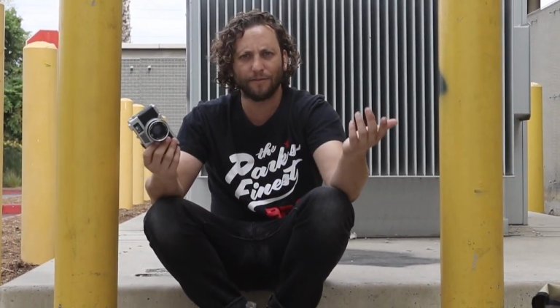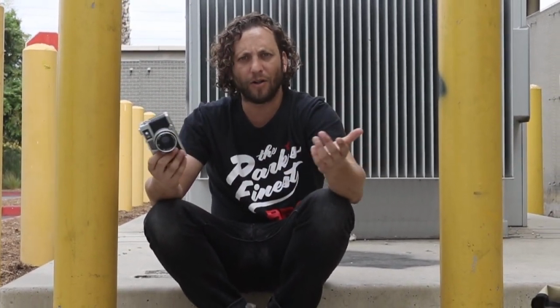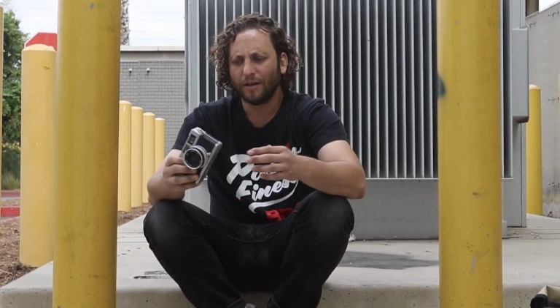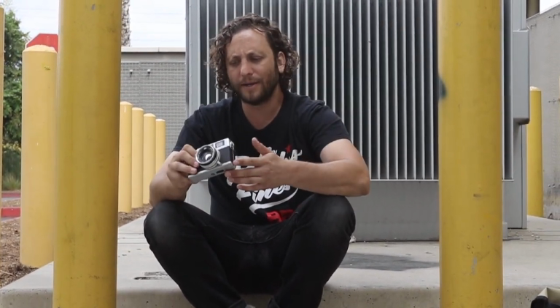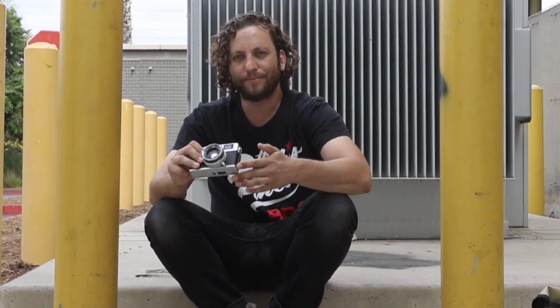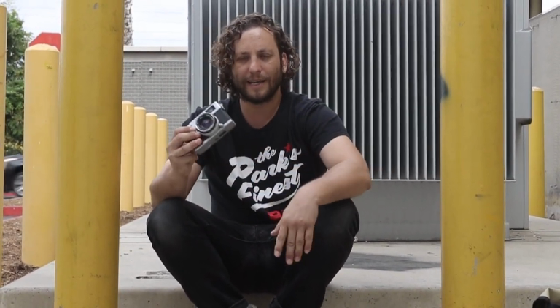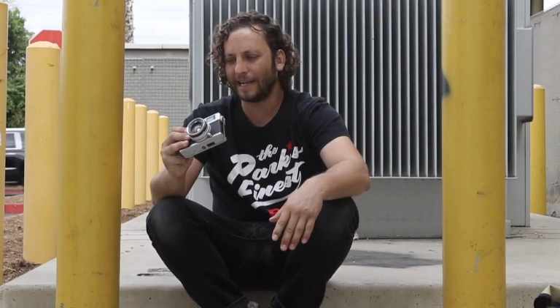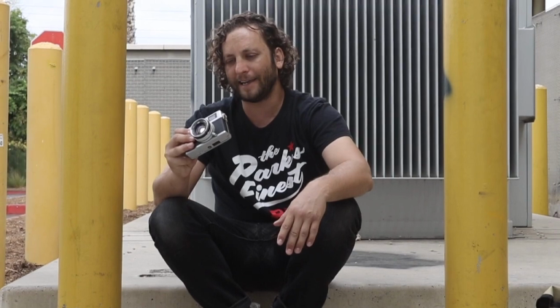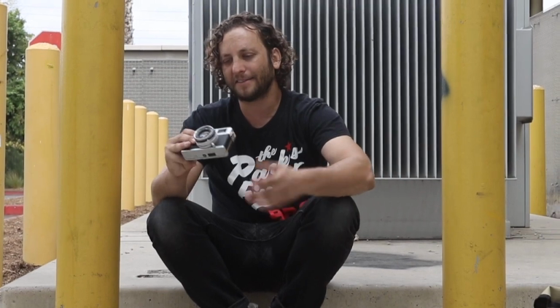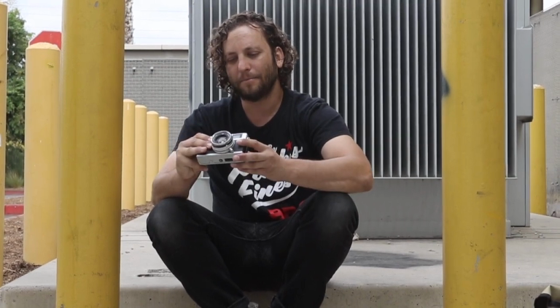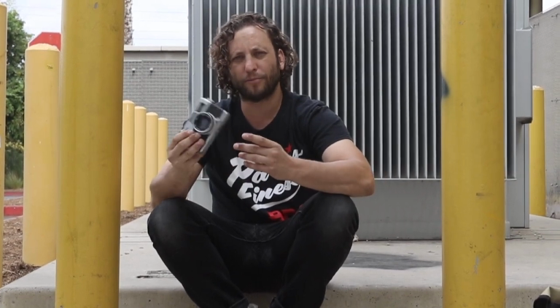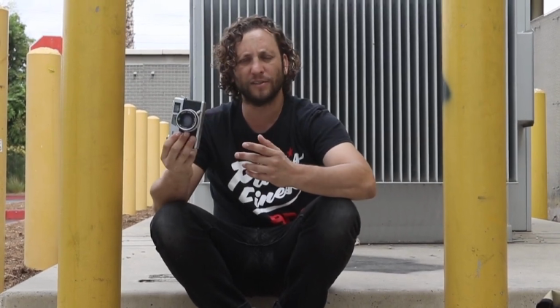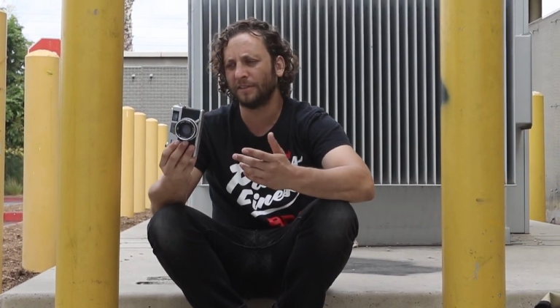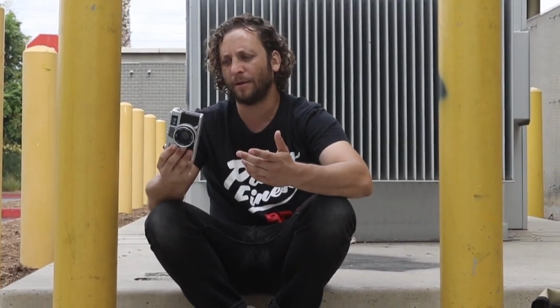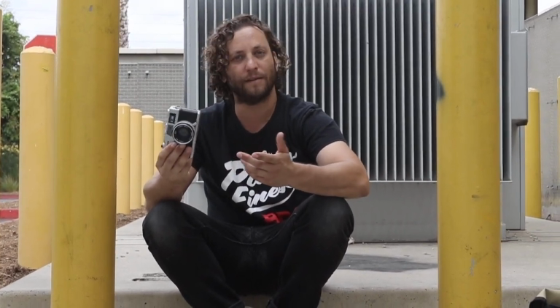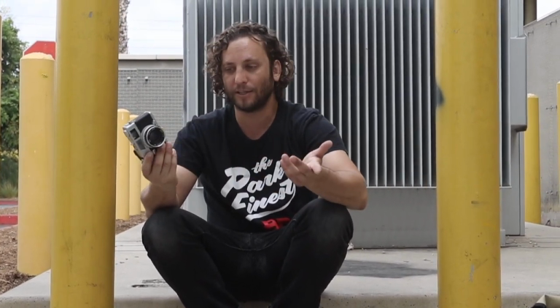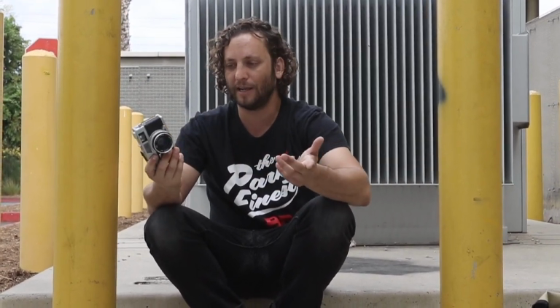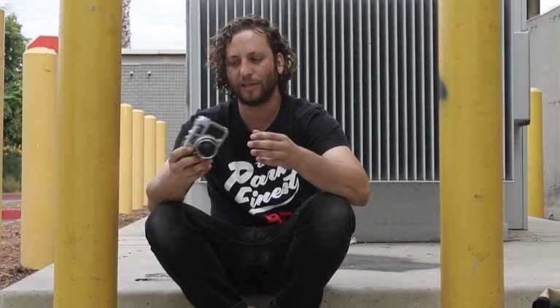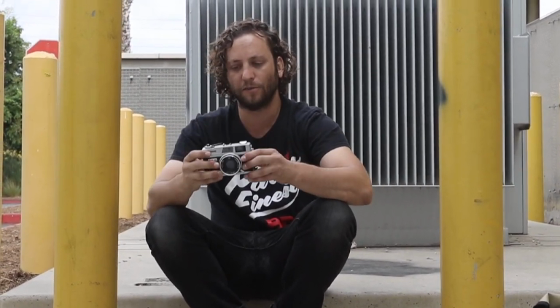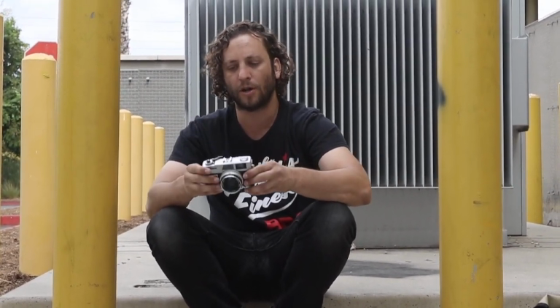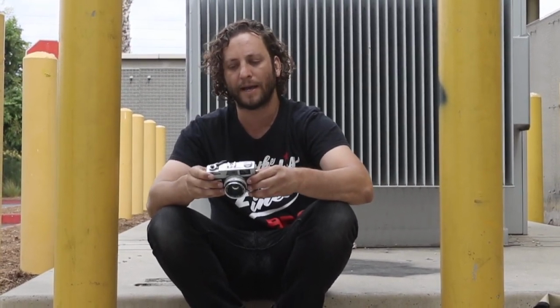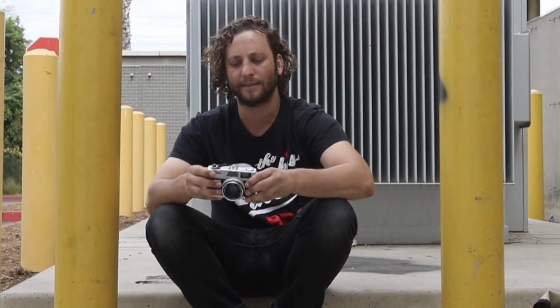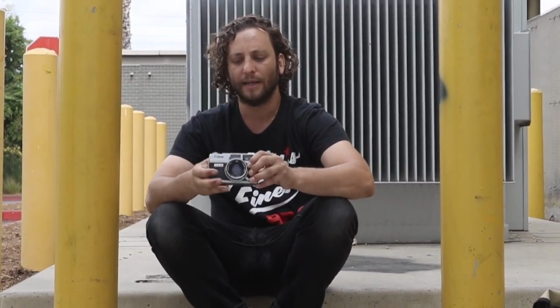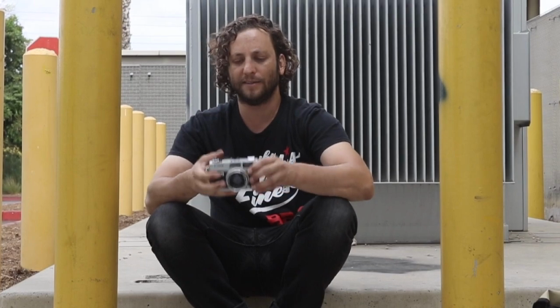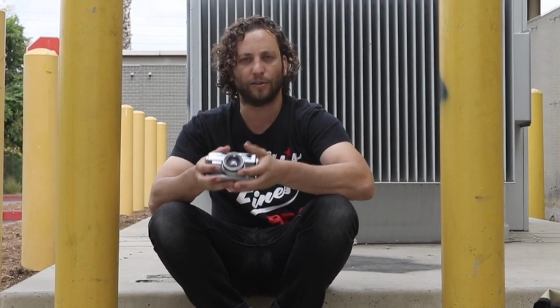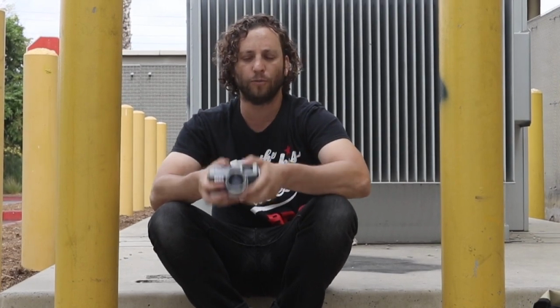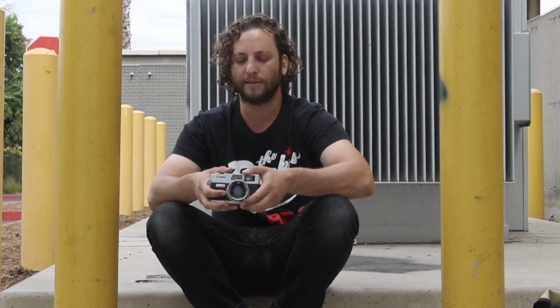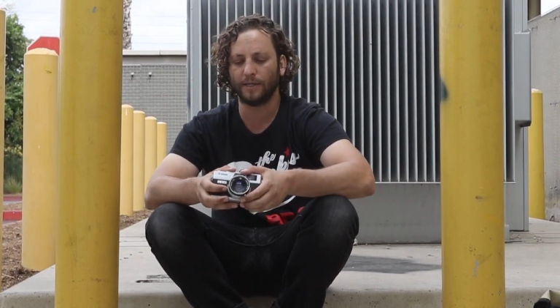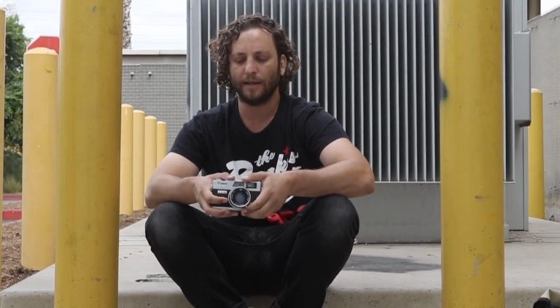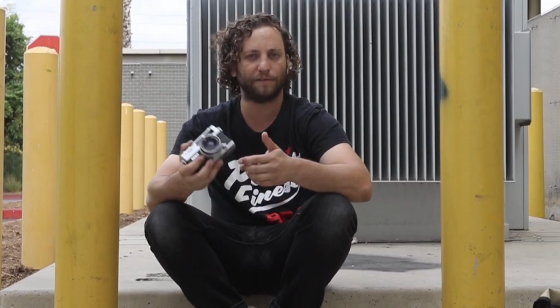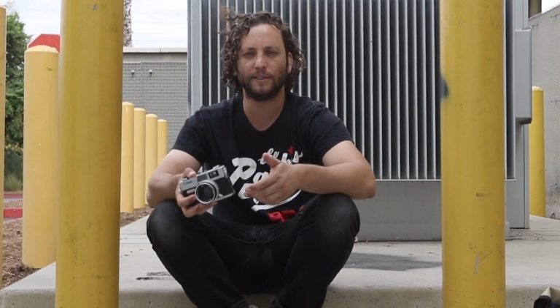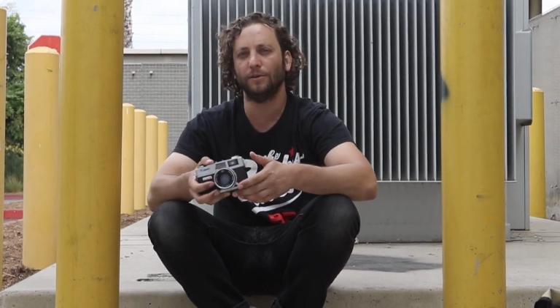In any case, my impressions of this camera have not changed. It's super compact. It's got a good weight to it. It's fun to use.